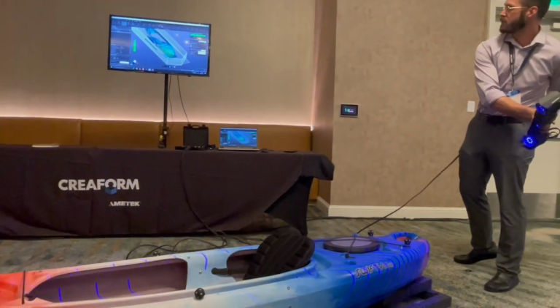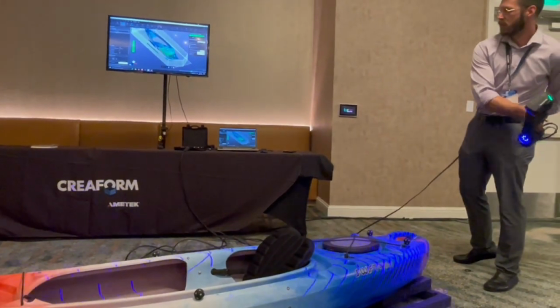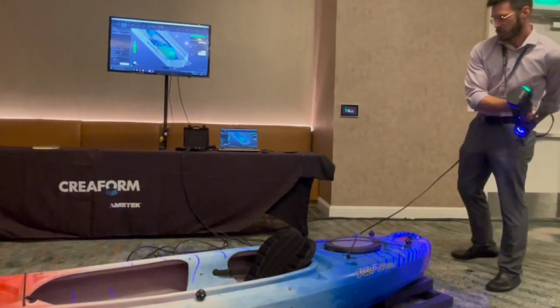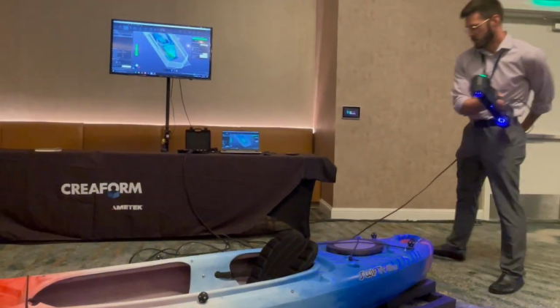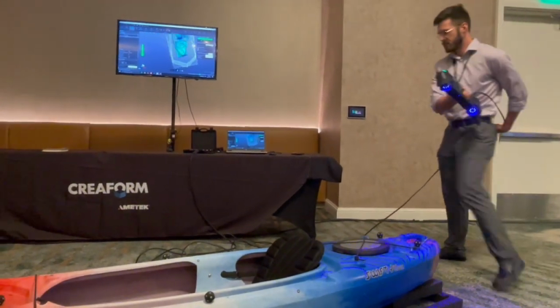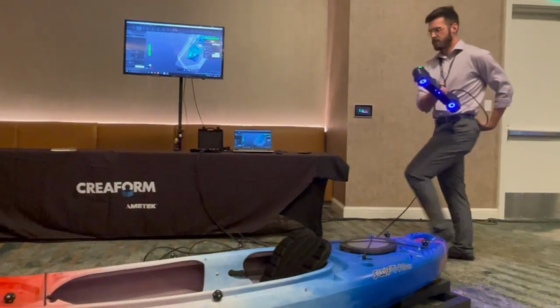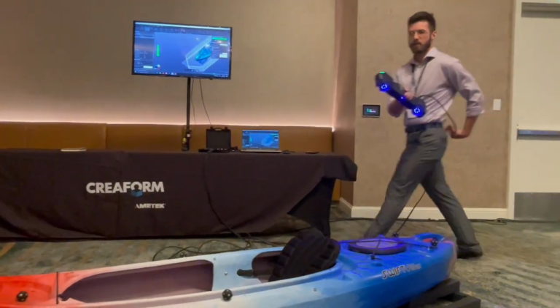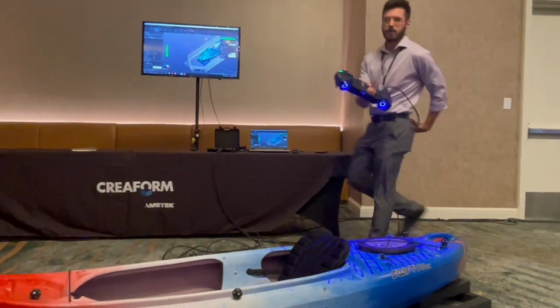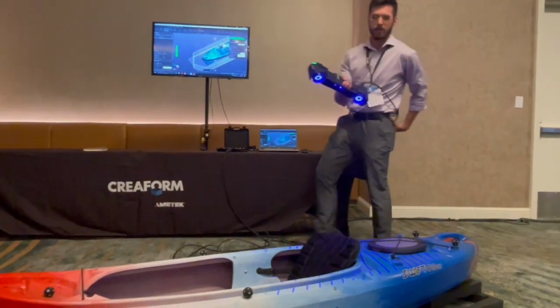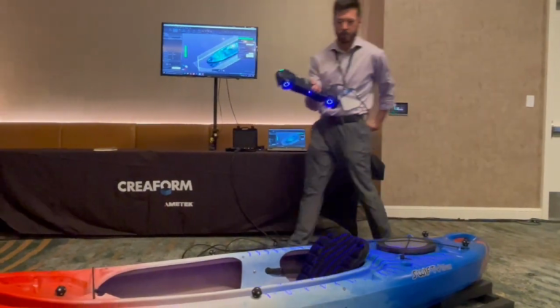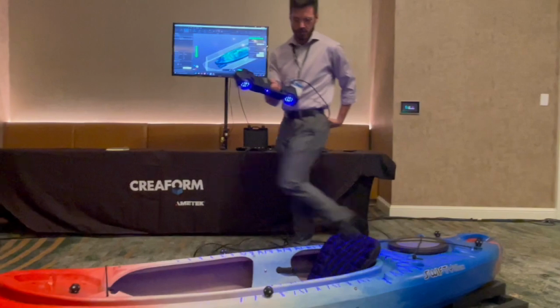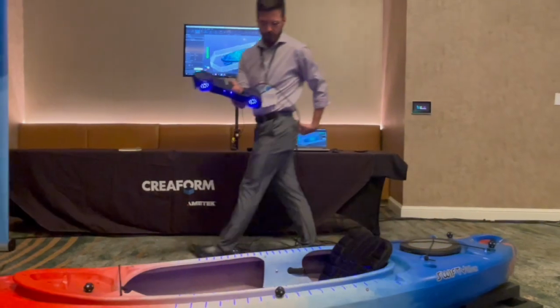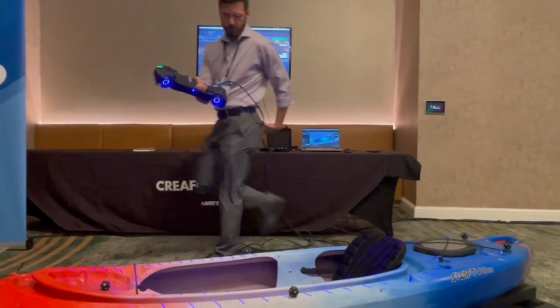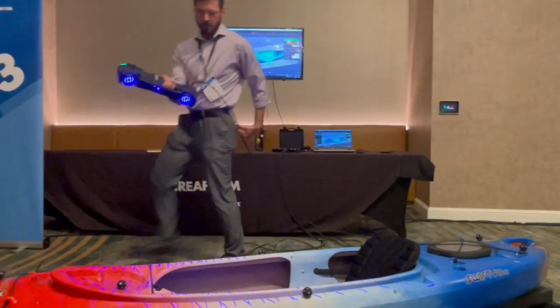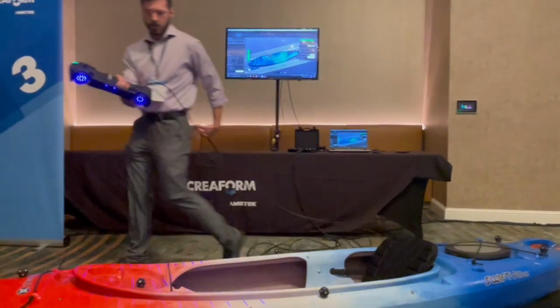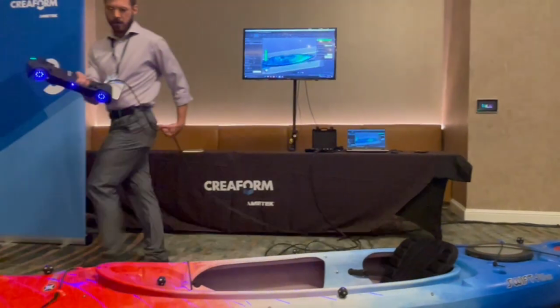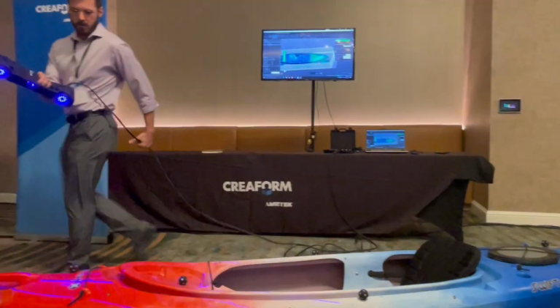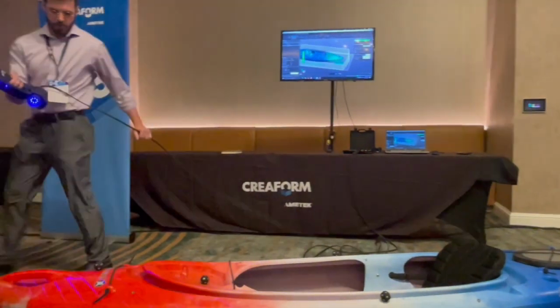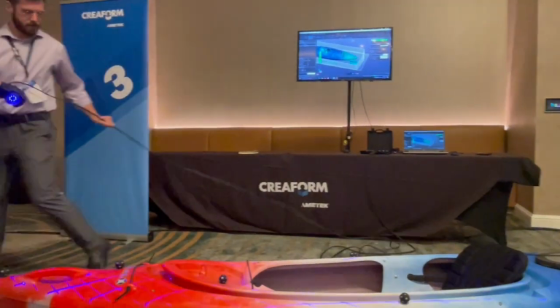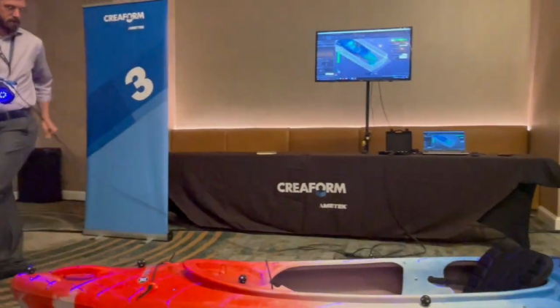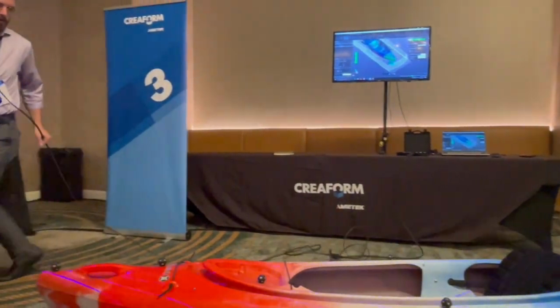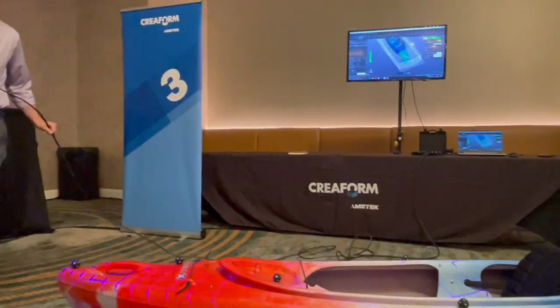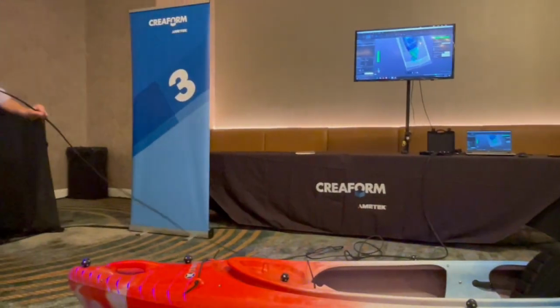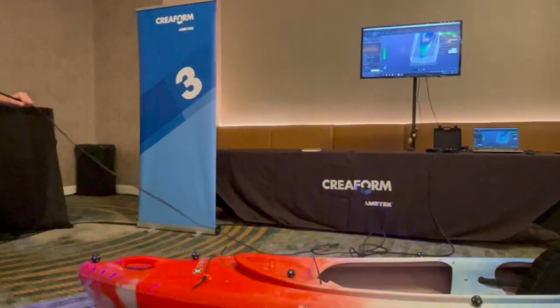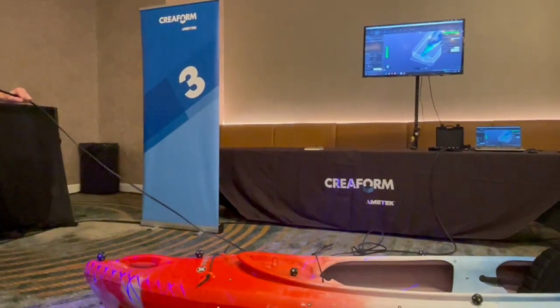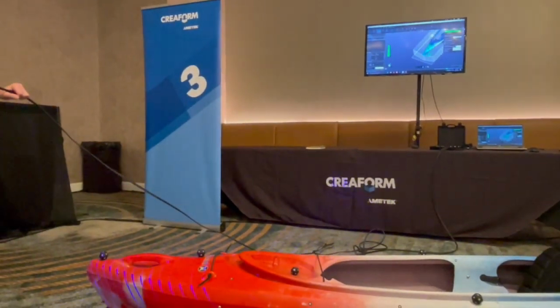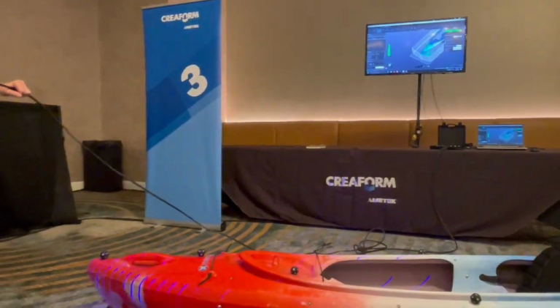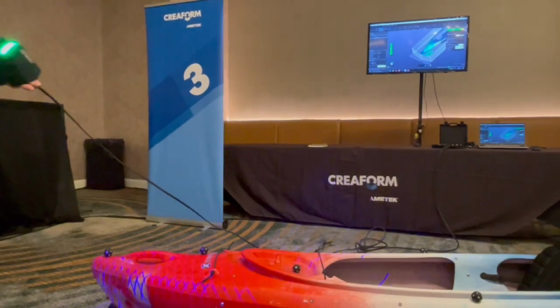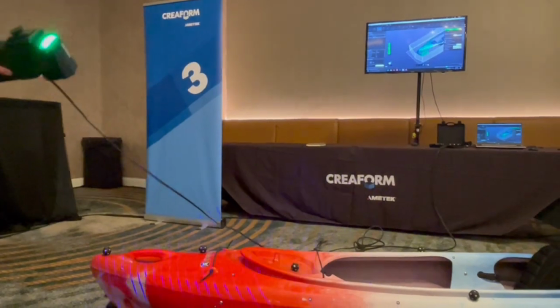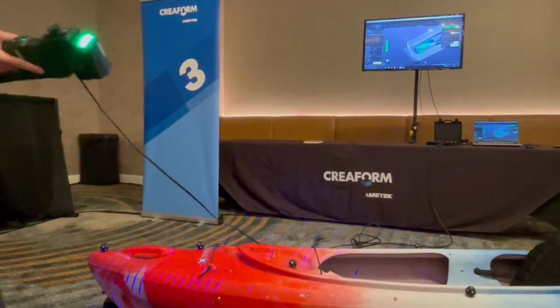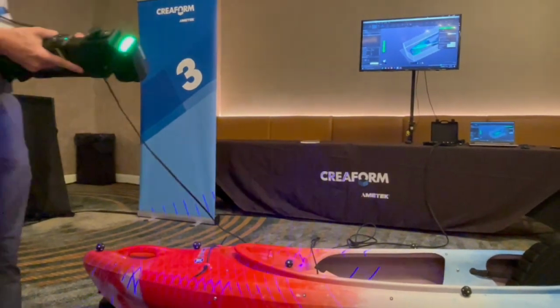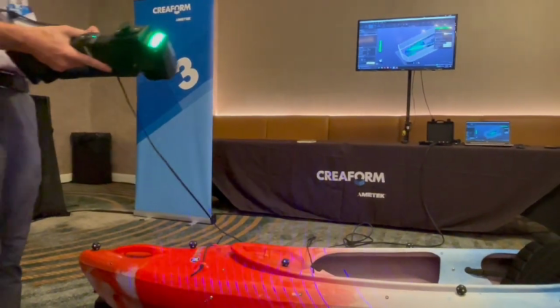You can see that the kayak is pretty much done scanning, and he'll go into that high res mode here shortly when he starts zooming into the front end of the kayak.